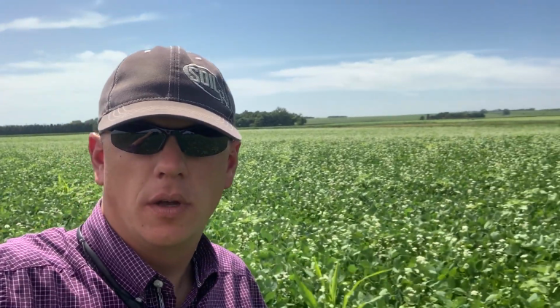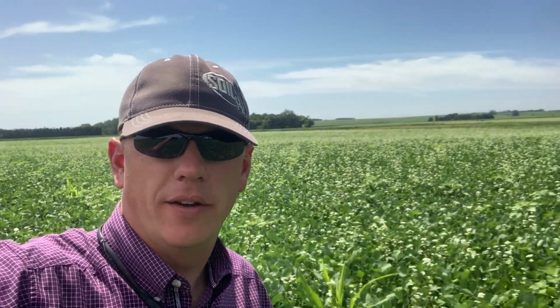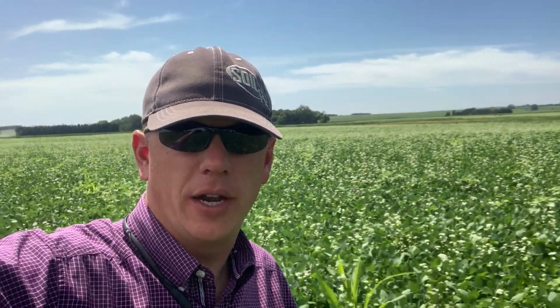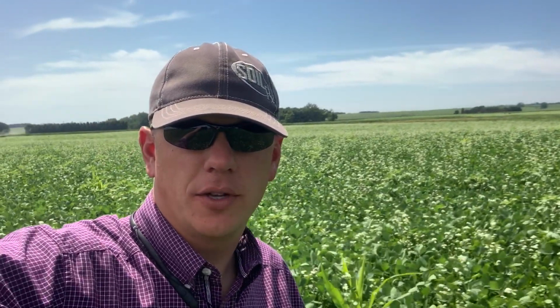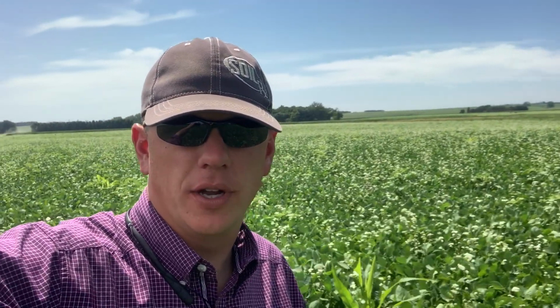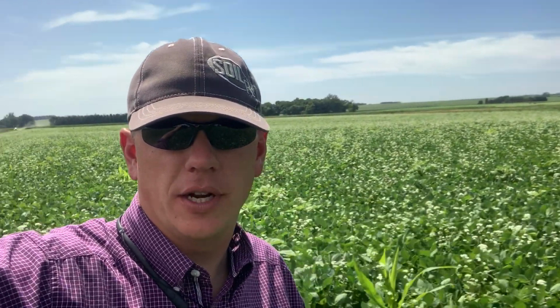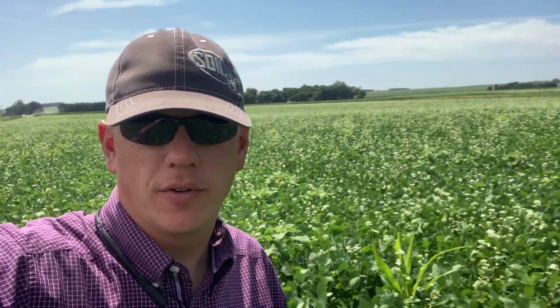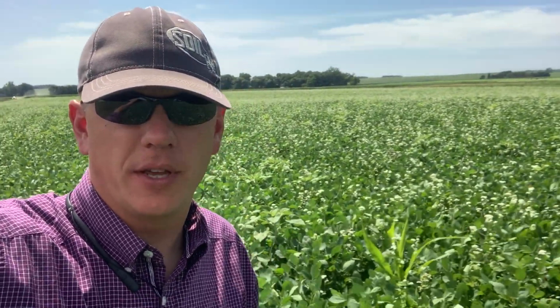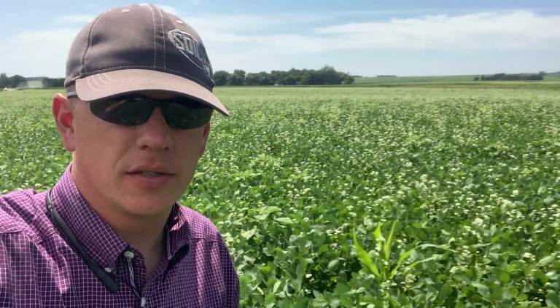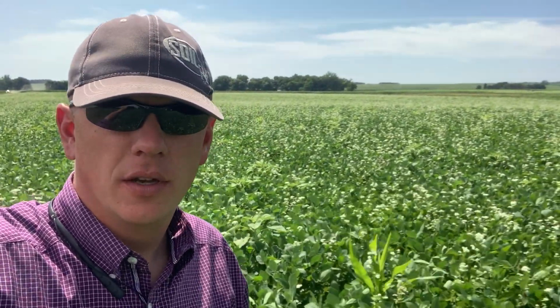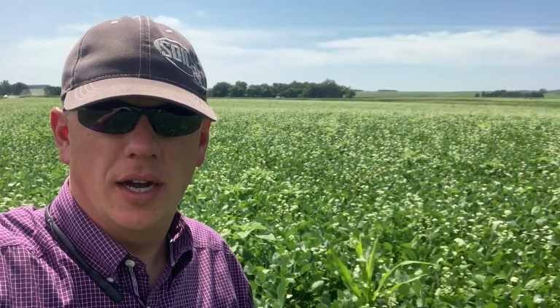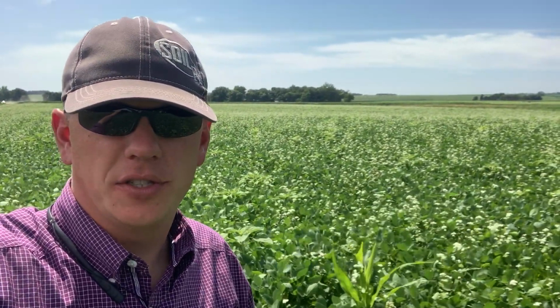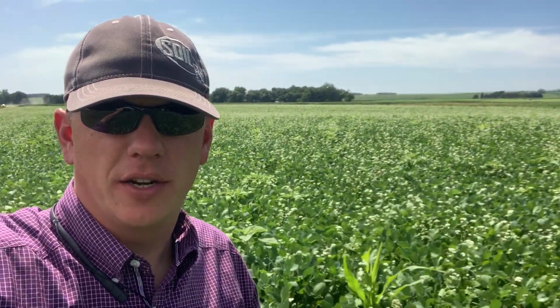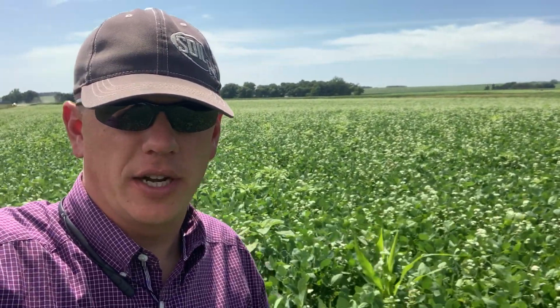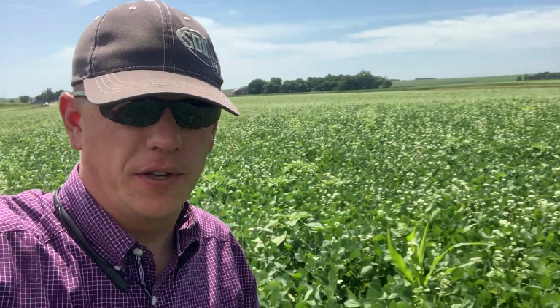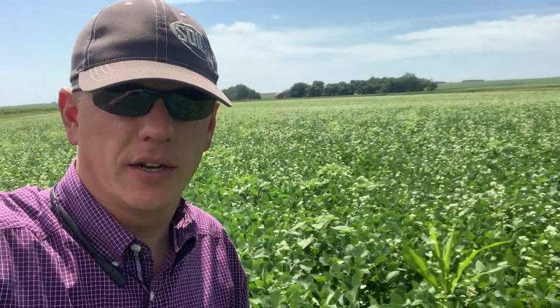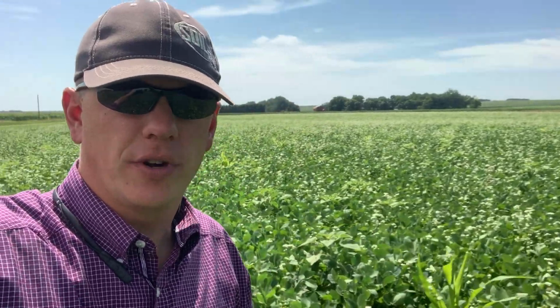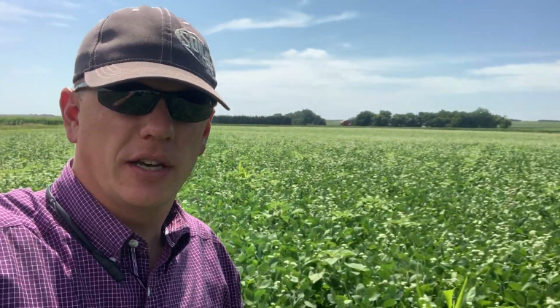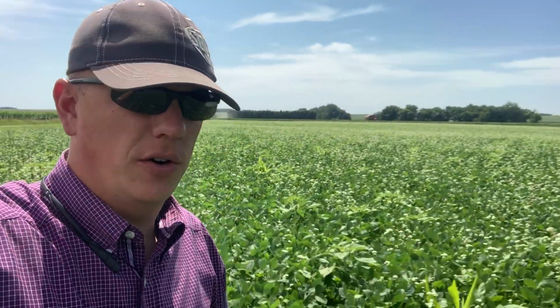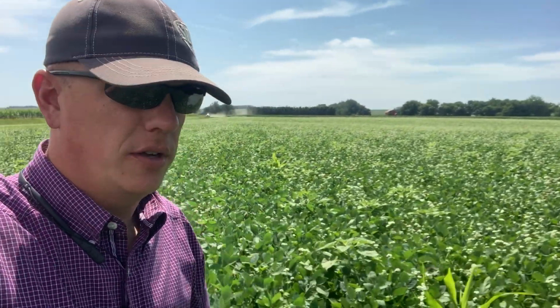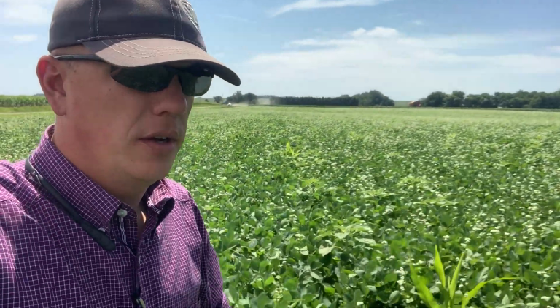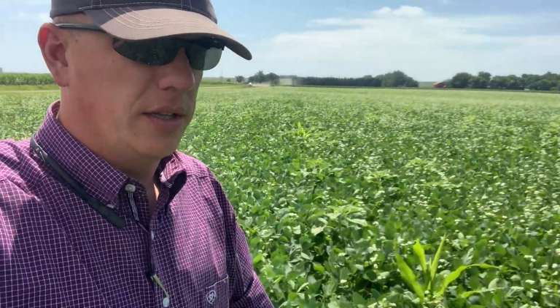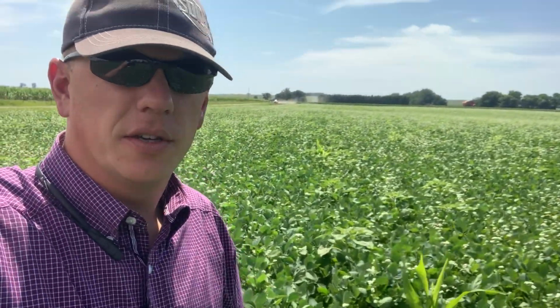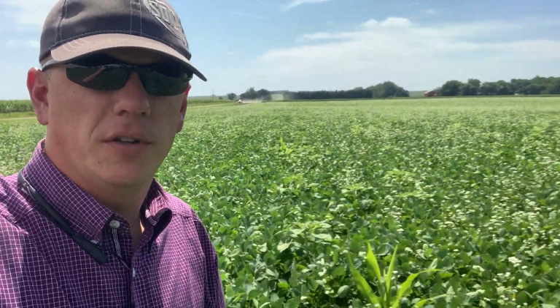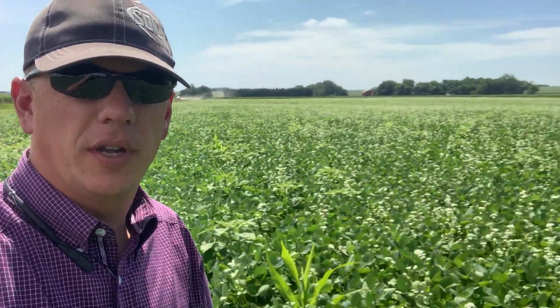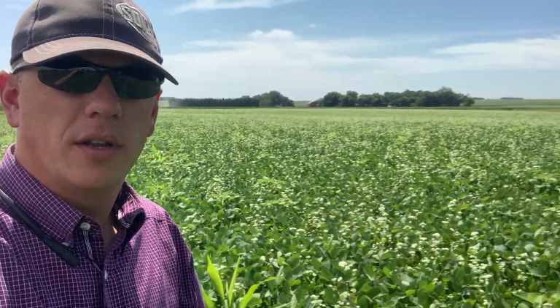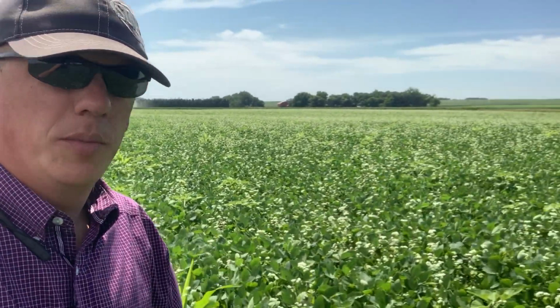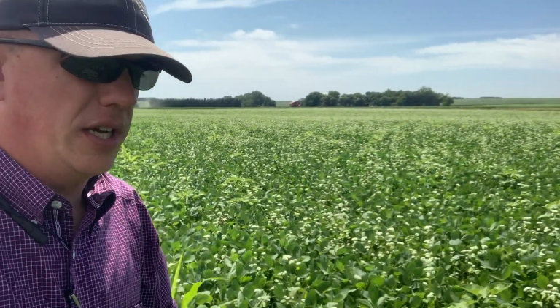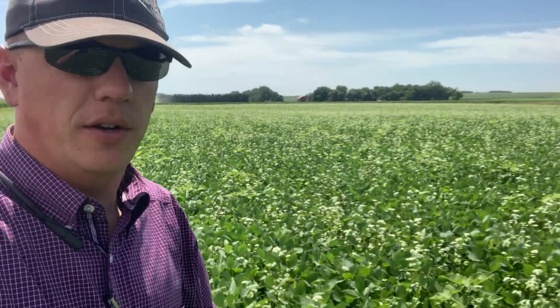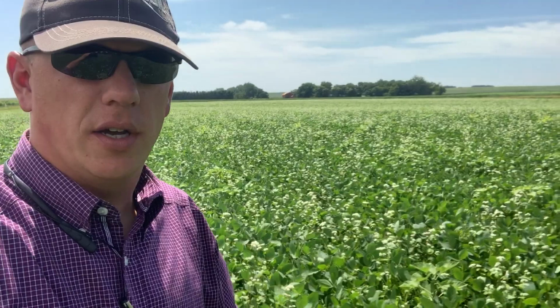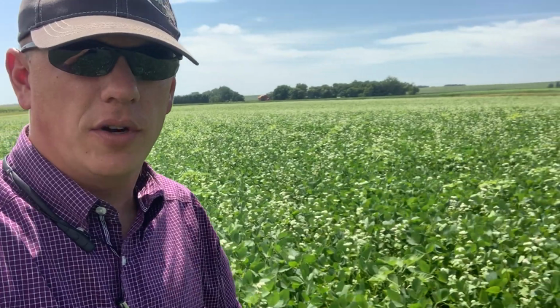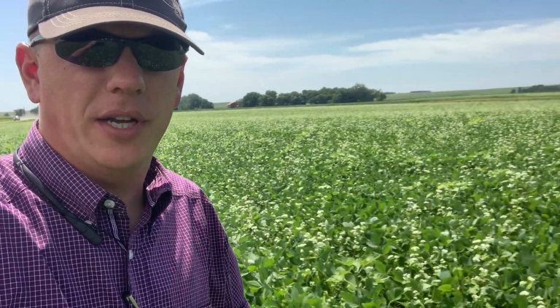Hey everybody, Cody Nelson here with Cover Crop Kings. Just out here checking out a field down in Trent, South Dakota. This is a field that we put together a cover crop mix.